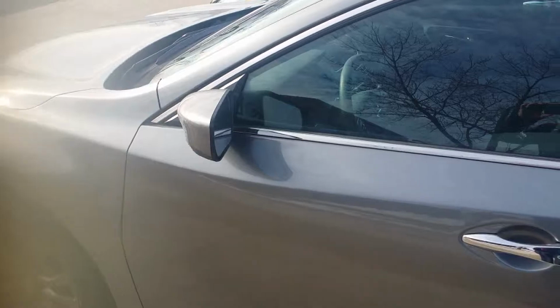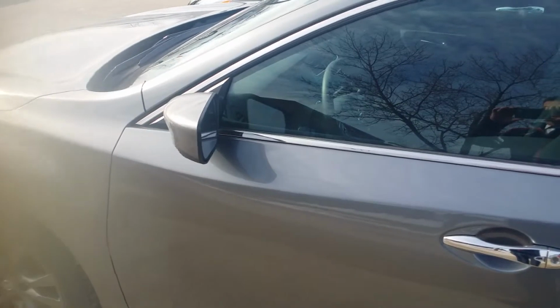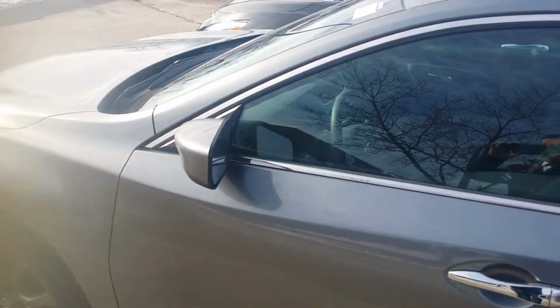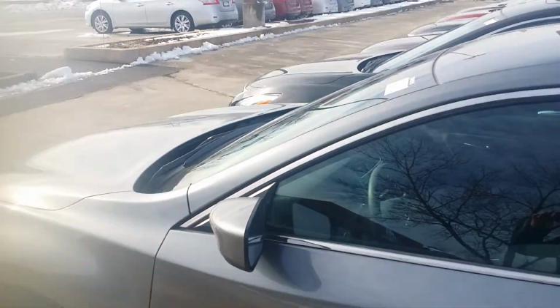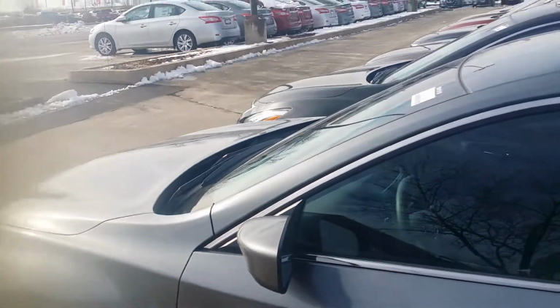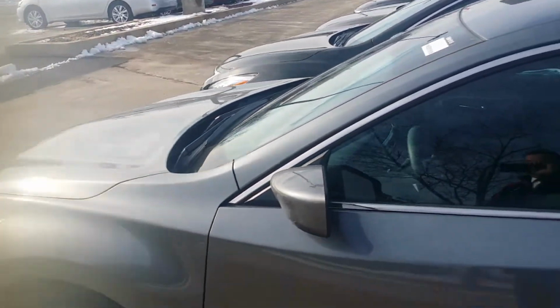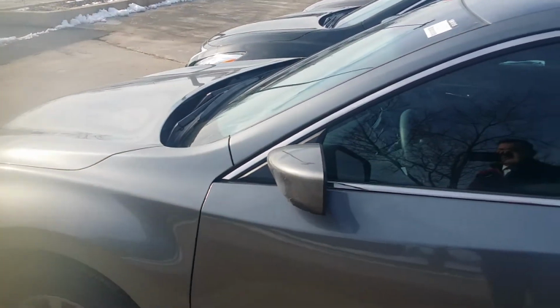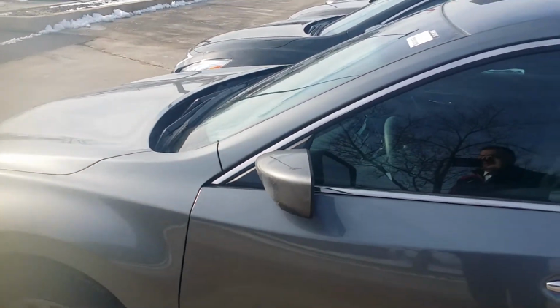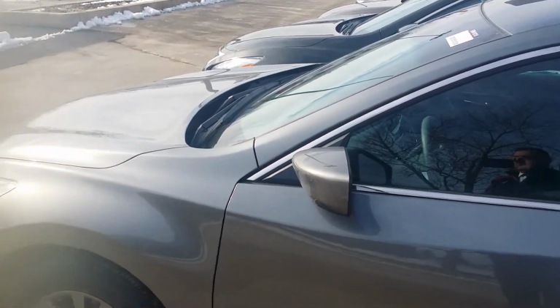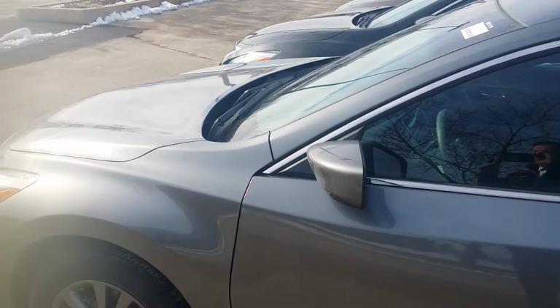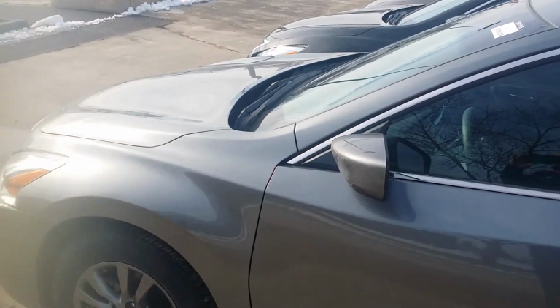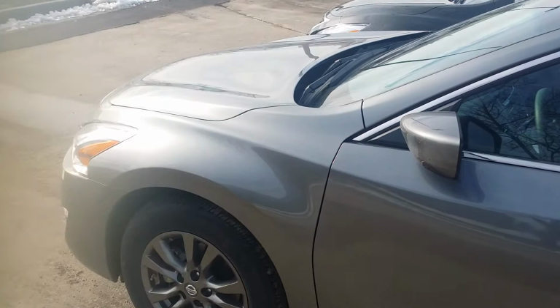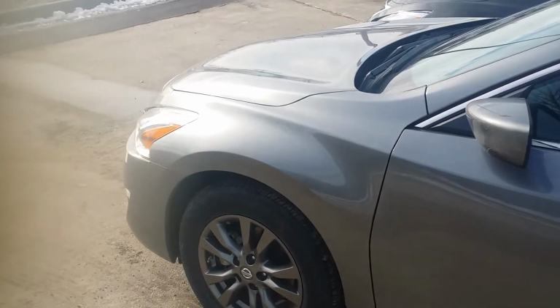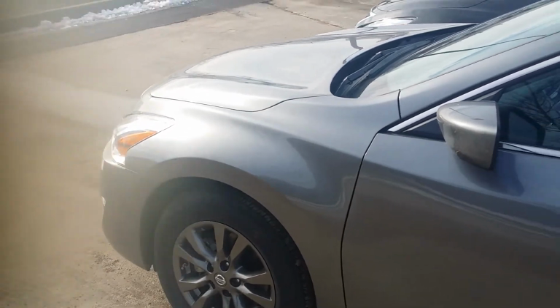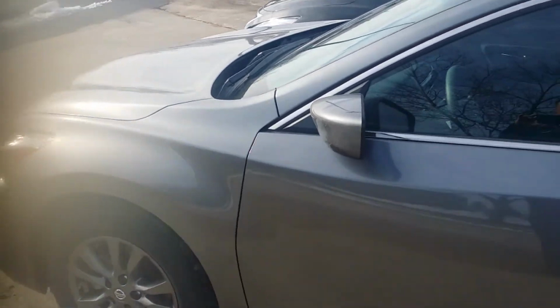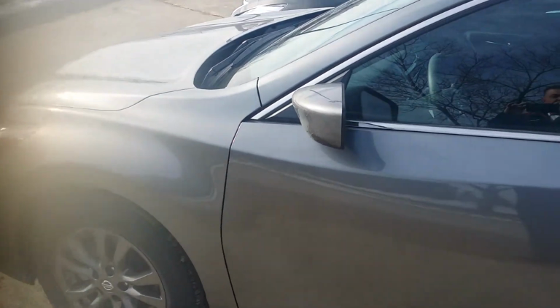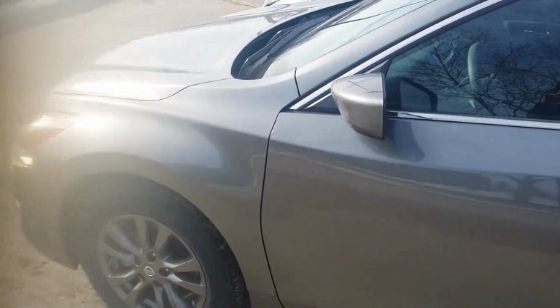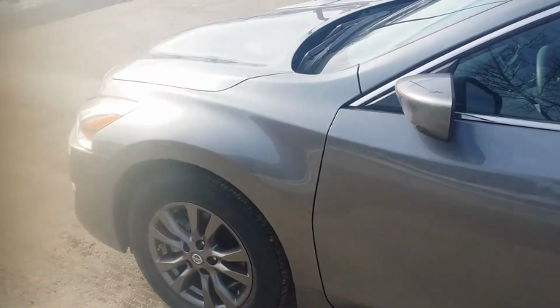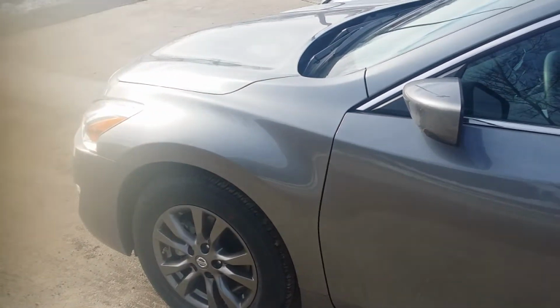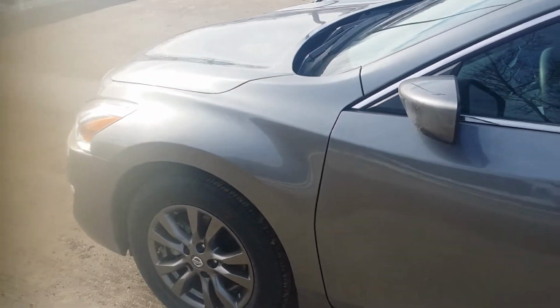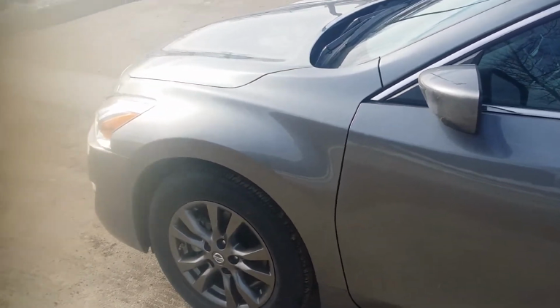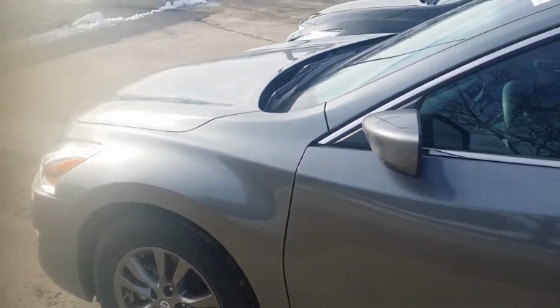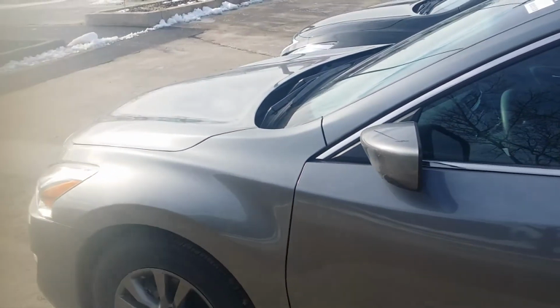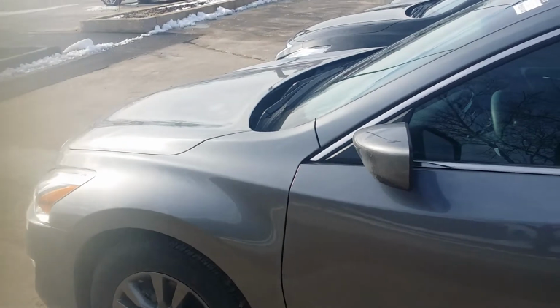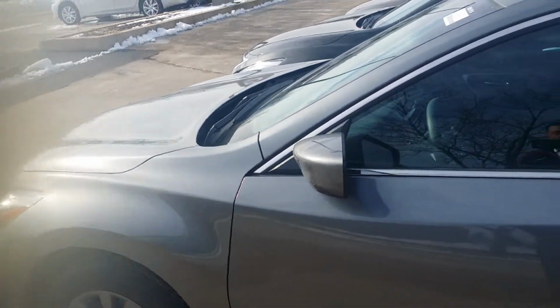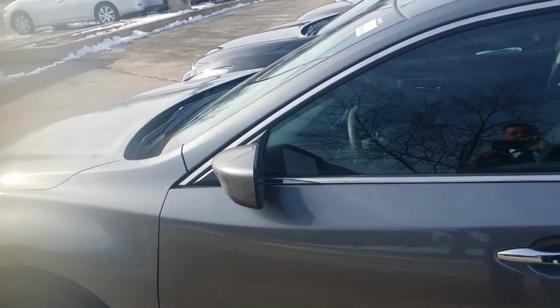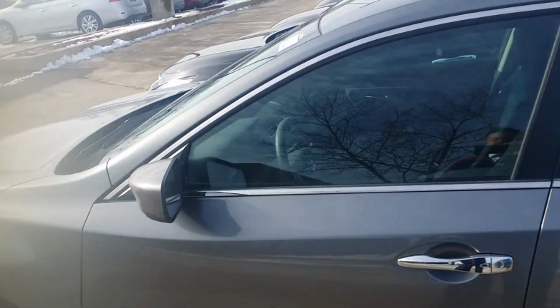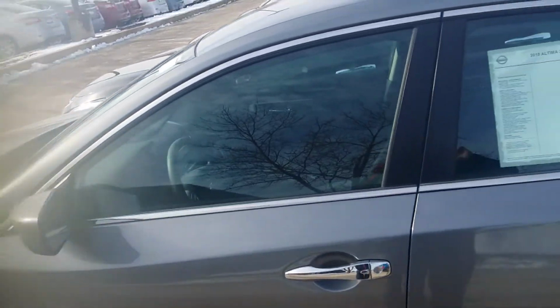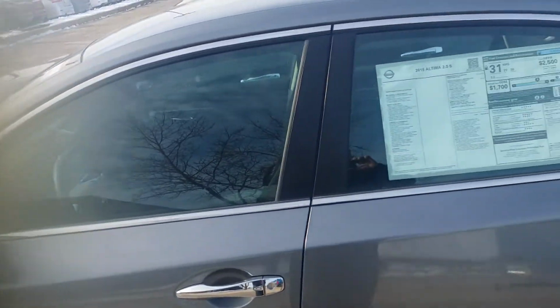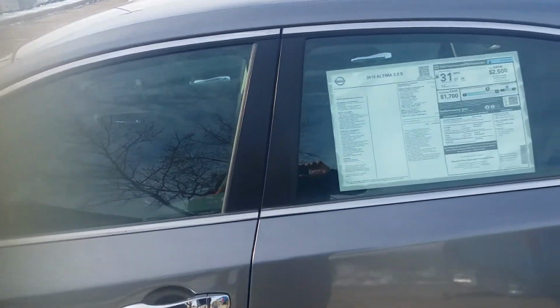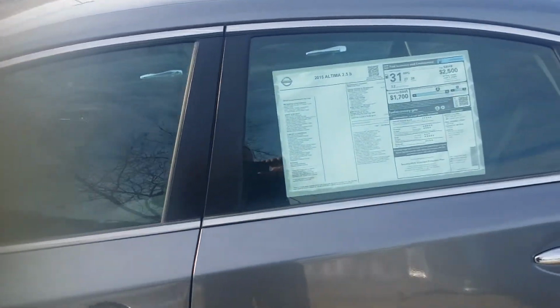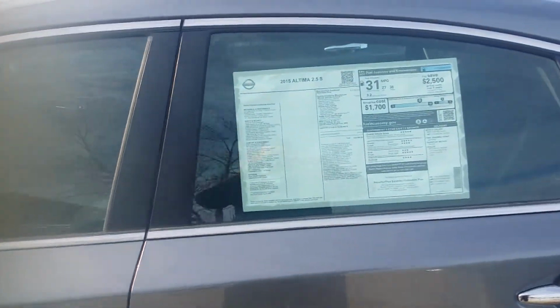Hello Jennifer, this is Paul at Boucher. I want to put this Altima out there as an option for you. We just took this in on a dealer trade like 10 minutes ago. I wanted to show you this Altima S with the special edition package.